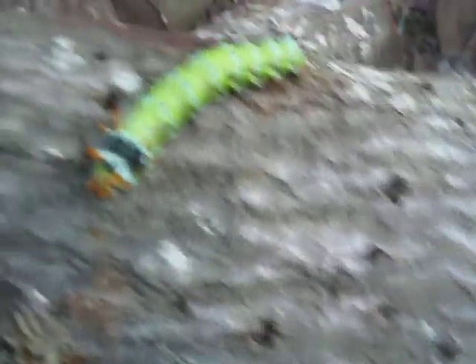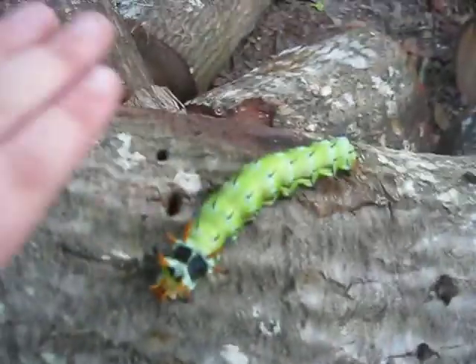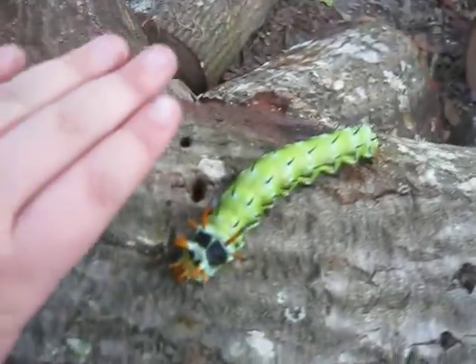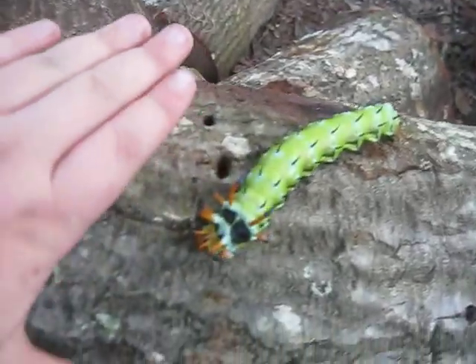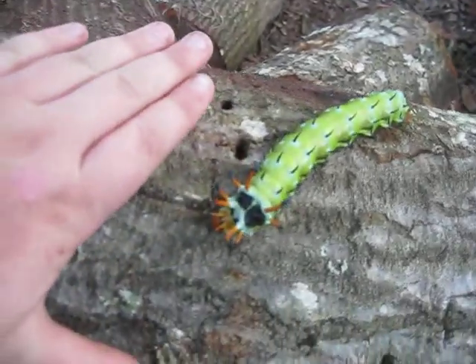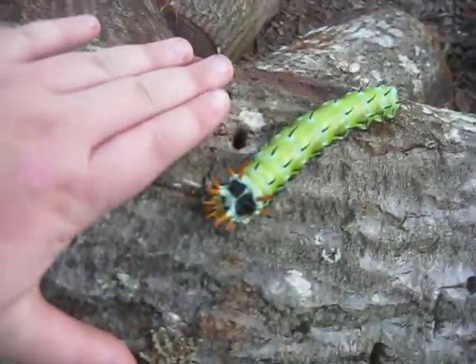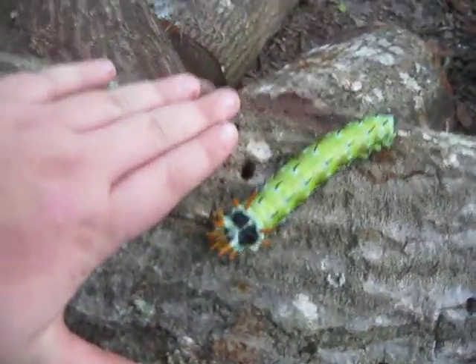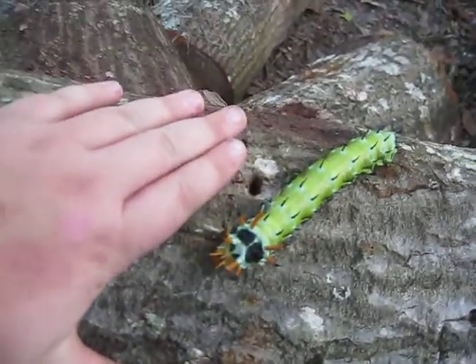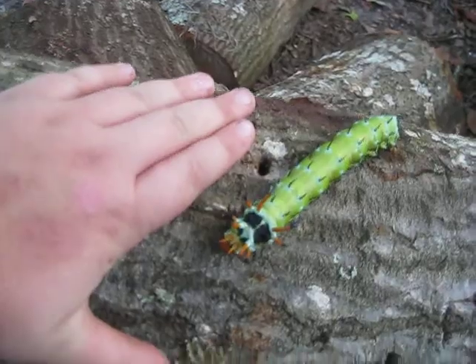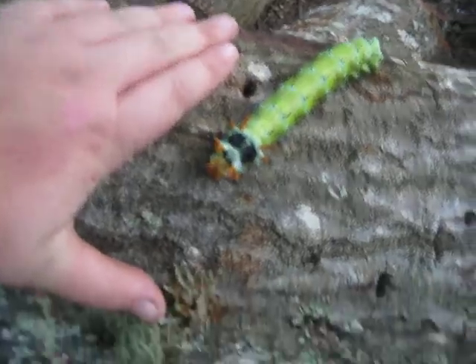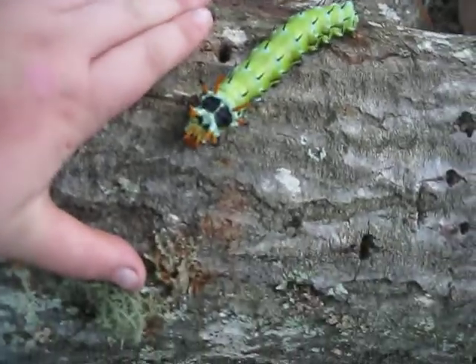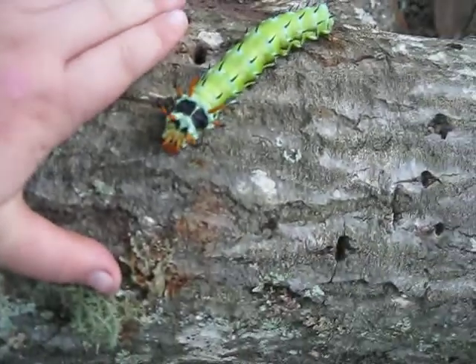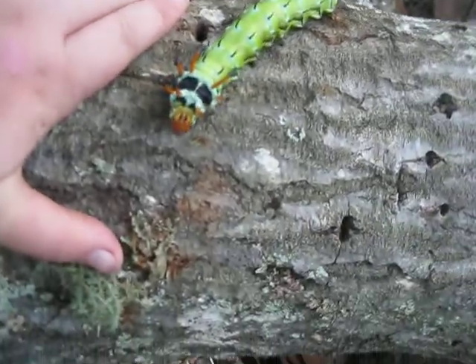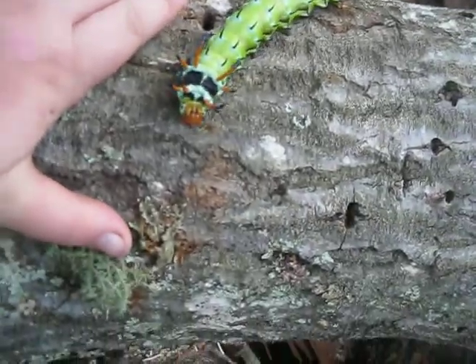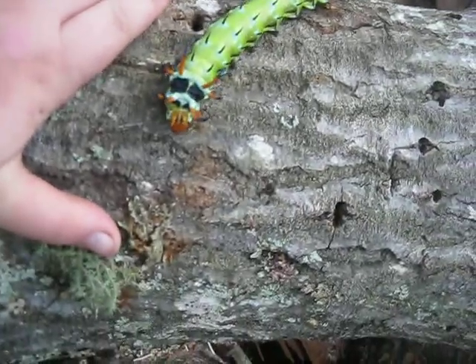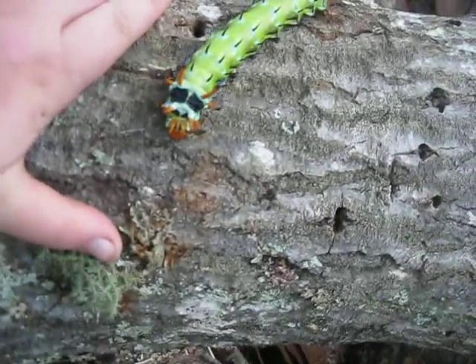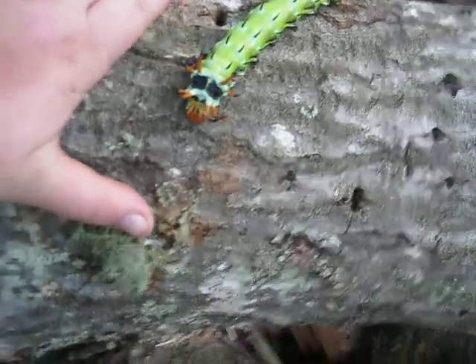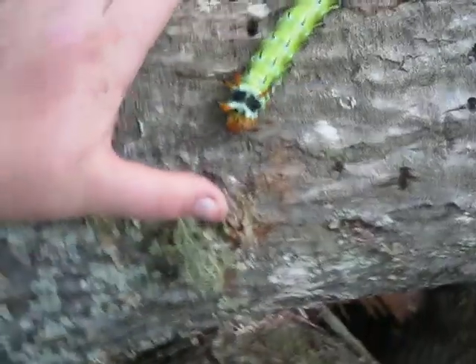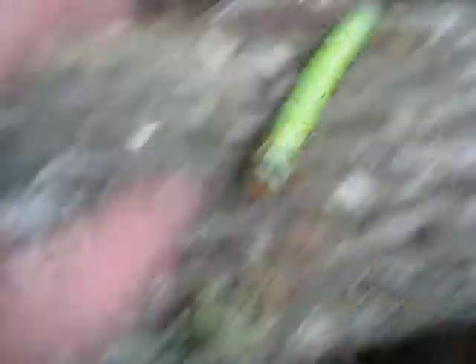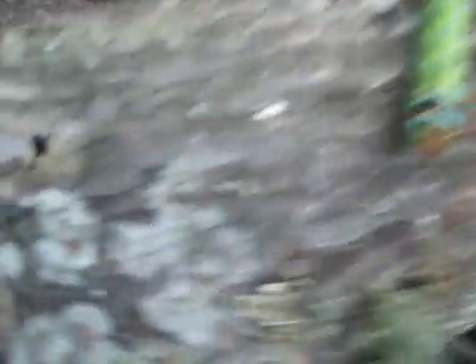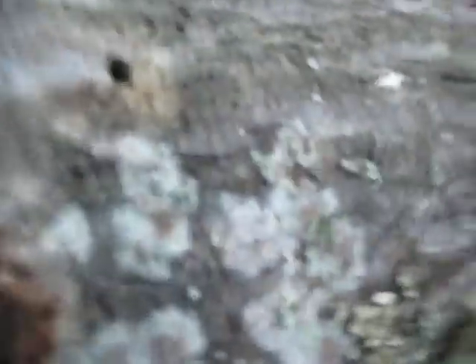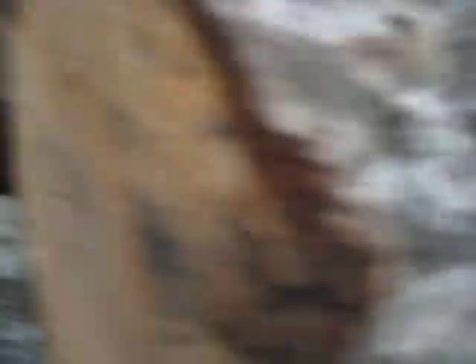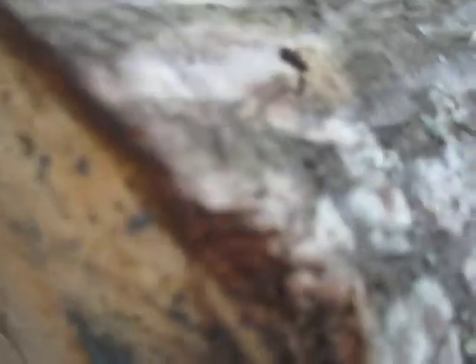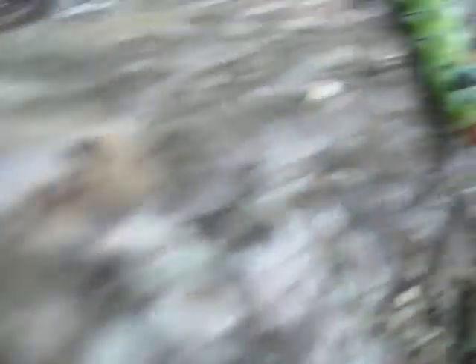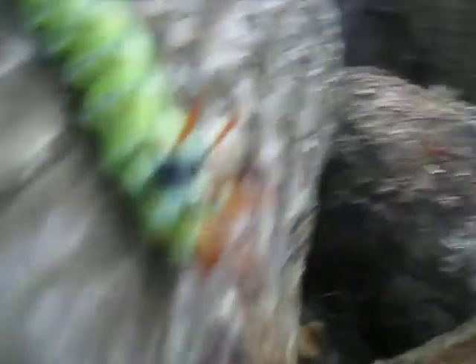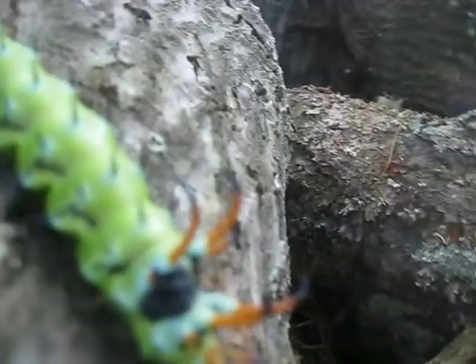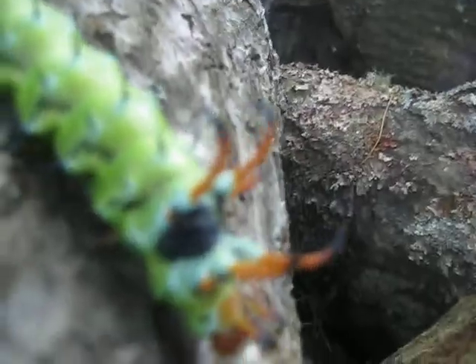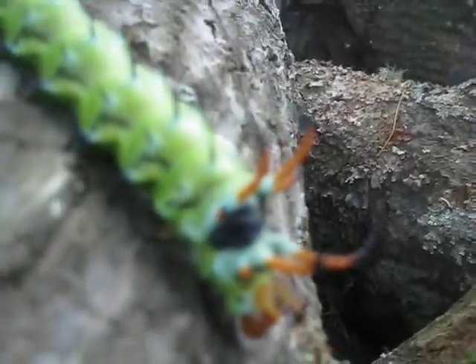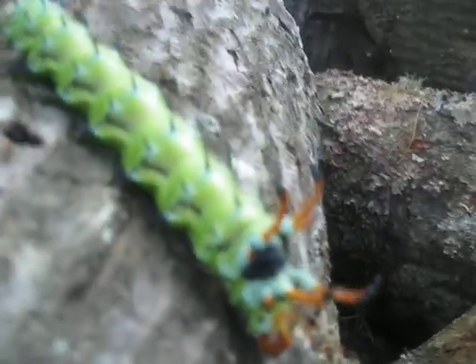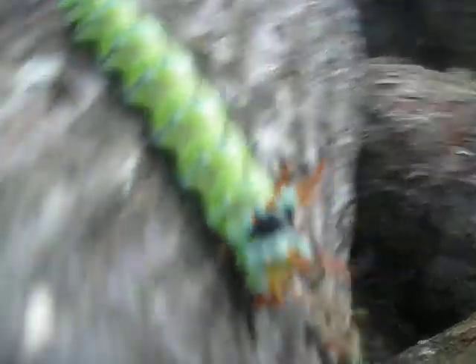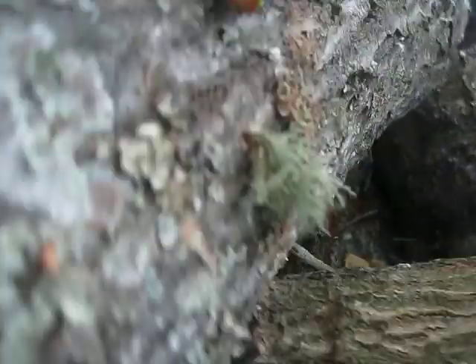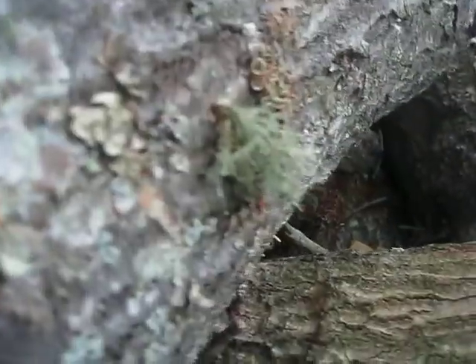That sucker pricked my hand. I don't know what kind he is, but he has these little spikes on him. He's pretty big.